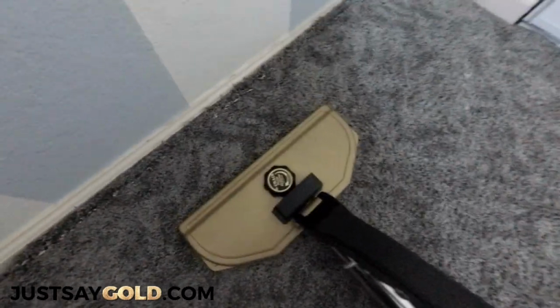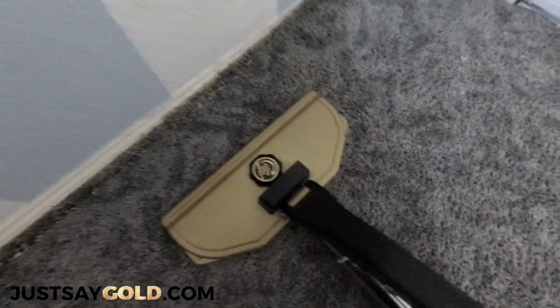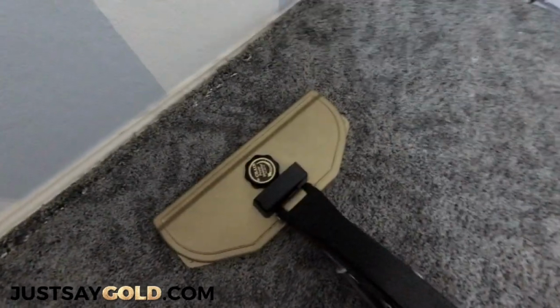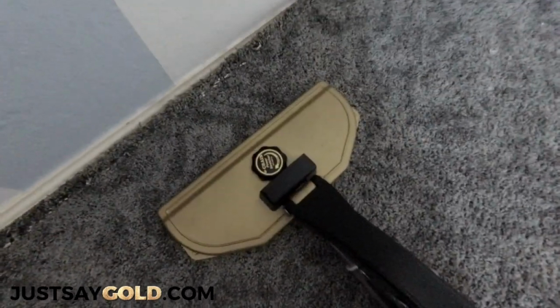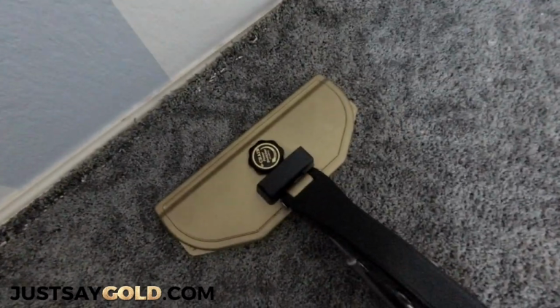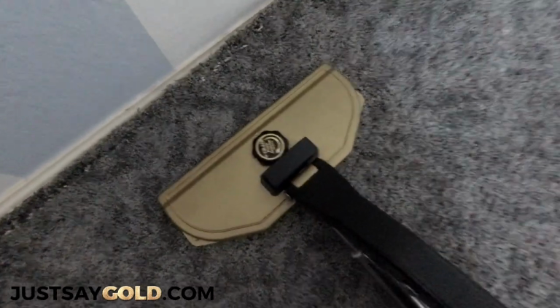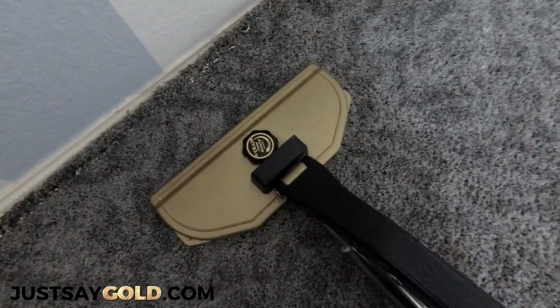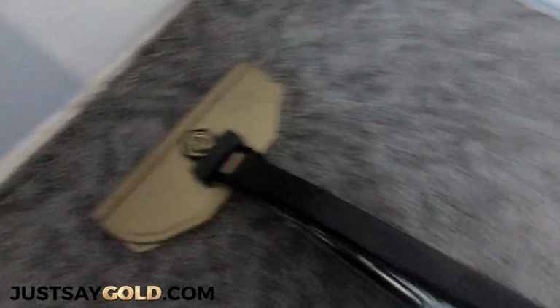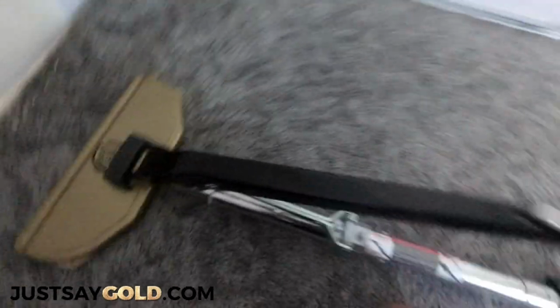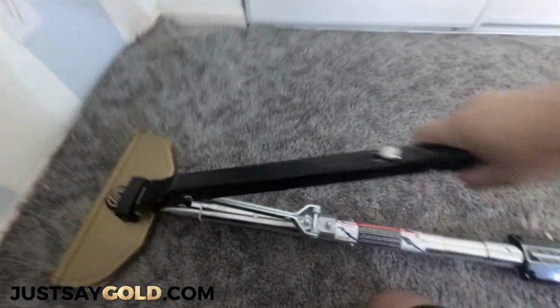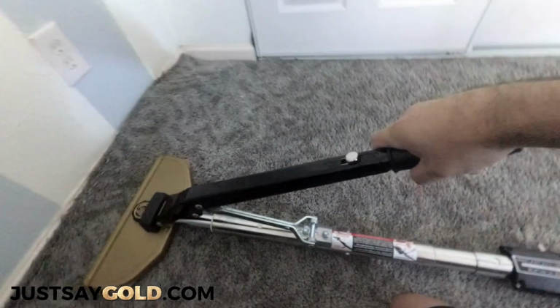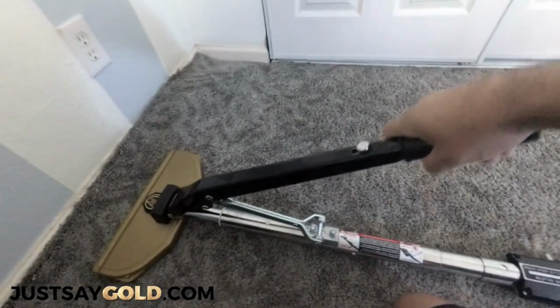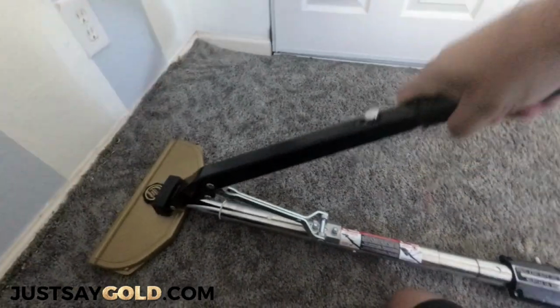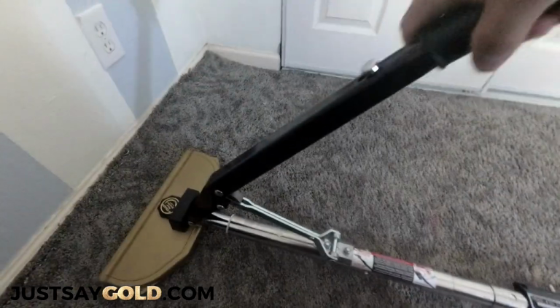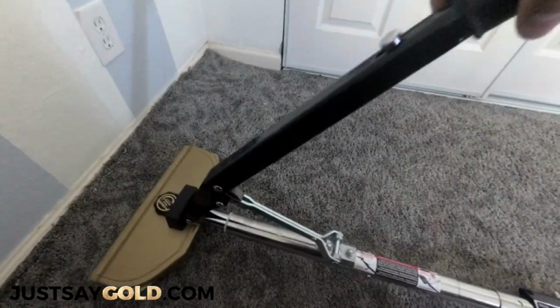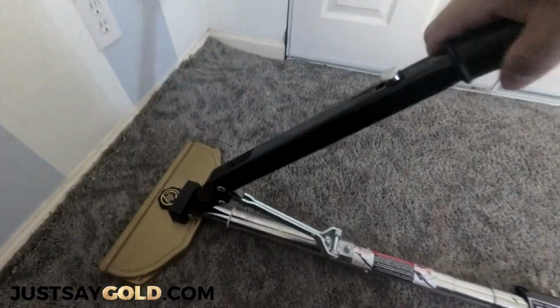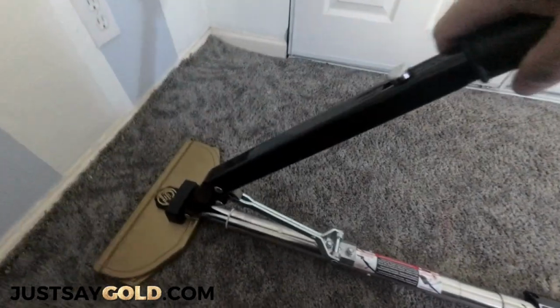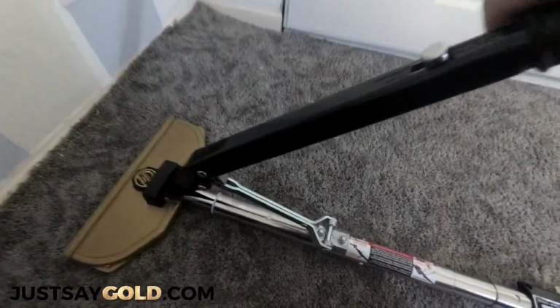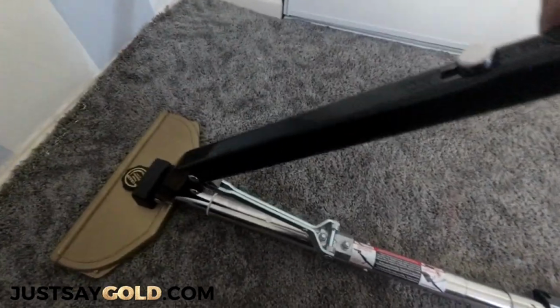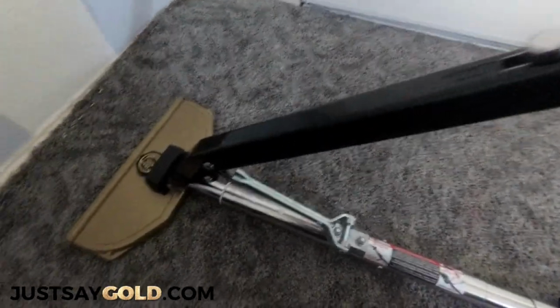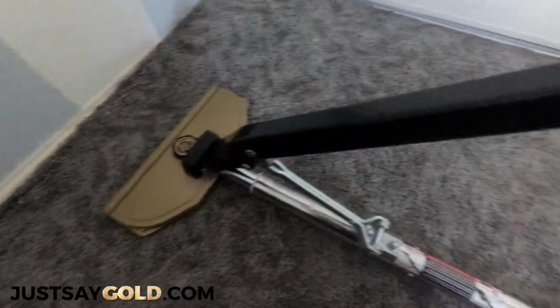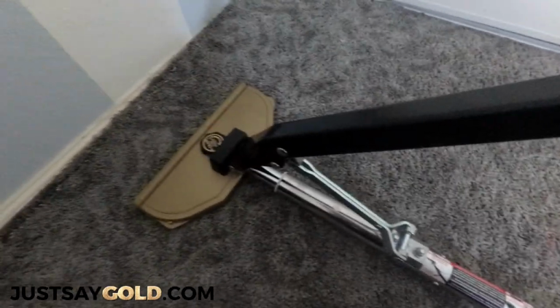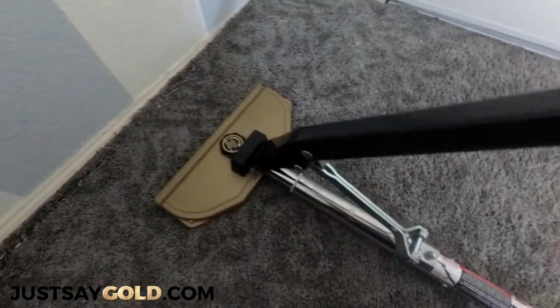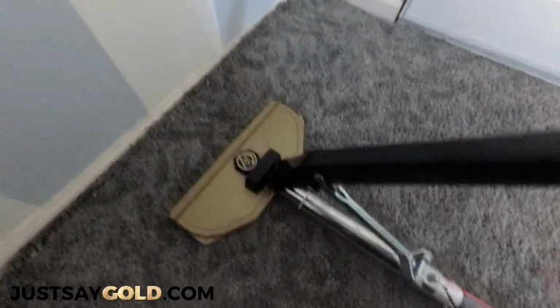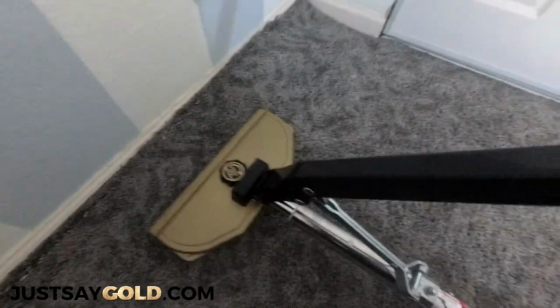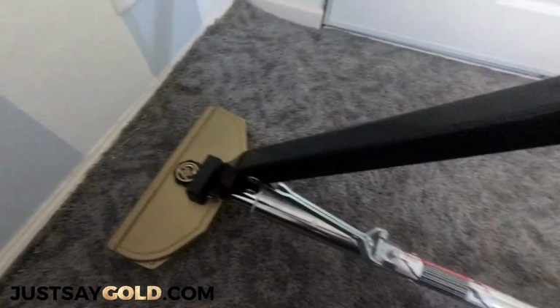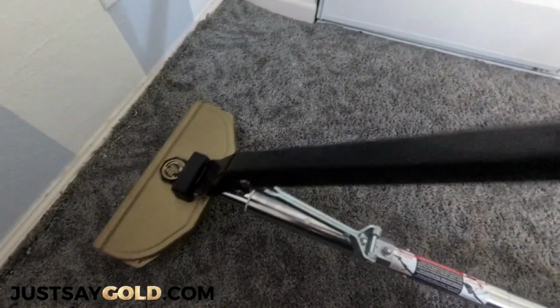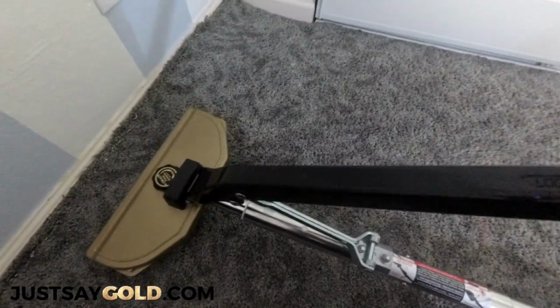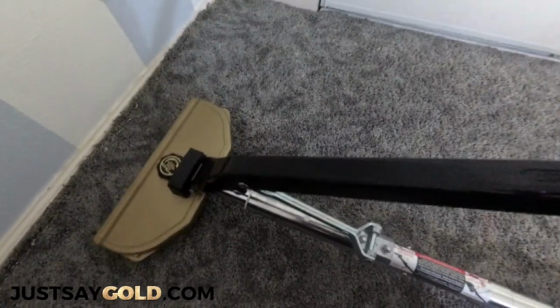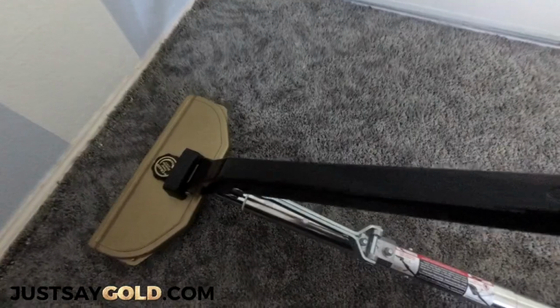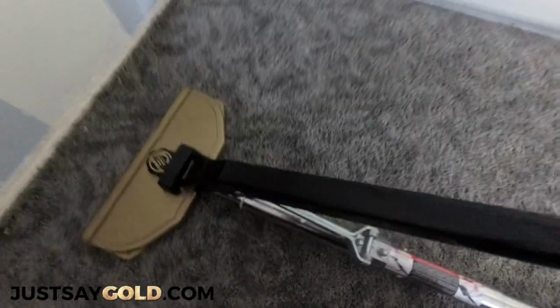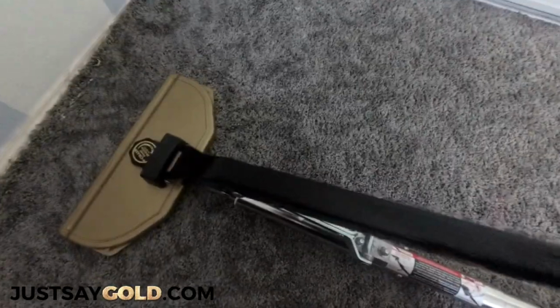Here you can see it's getting harder to push down and my handle's not all the way down. That means I started too high, so I need to release the stretch and start with the handle lower.